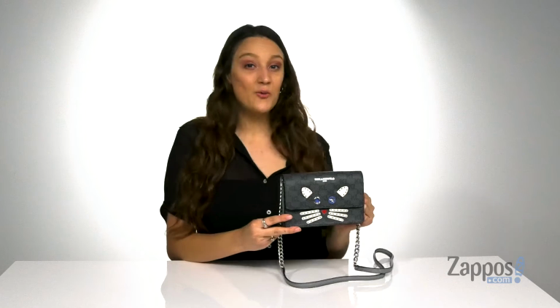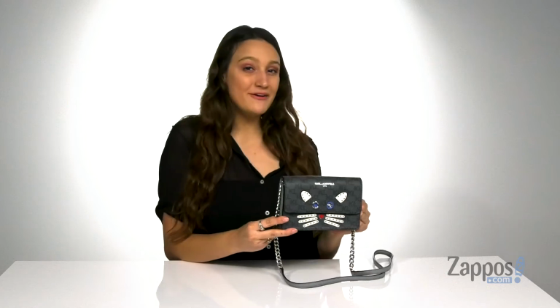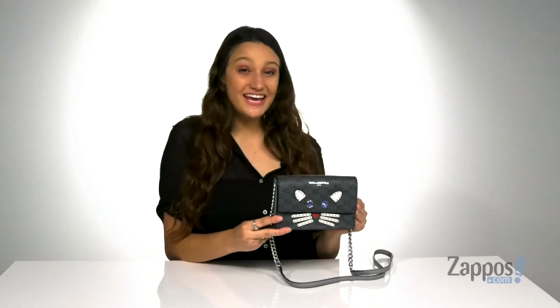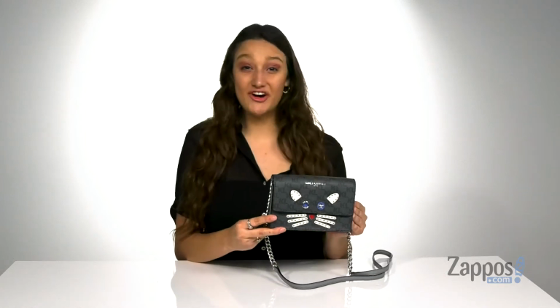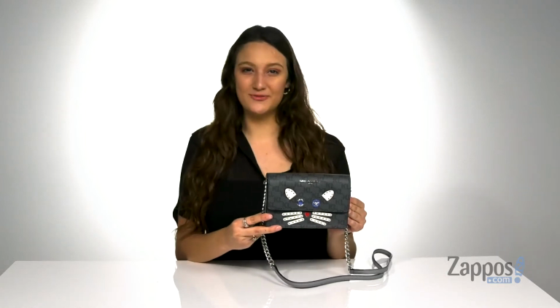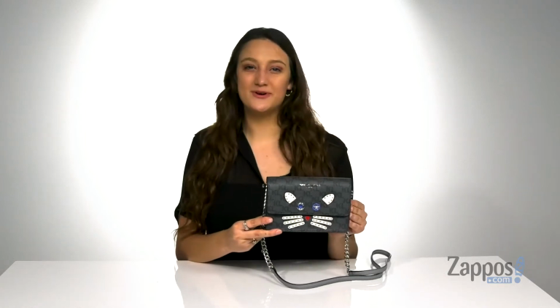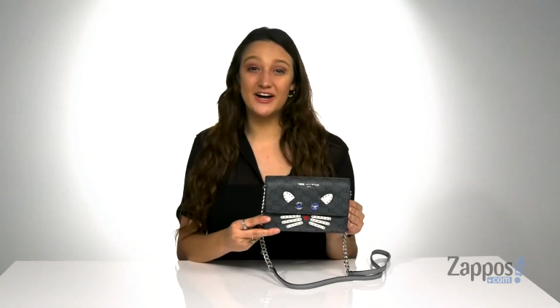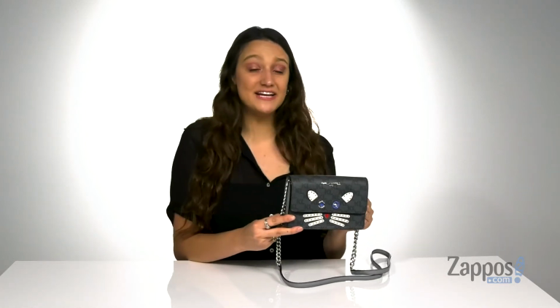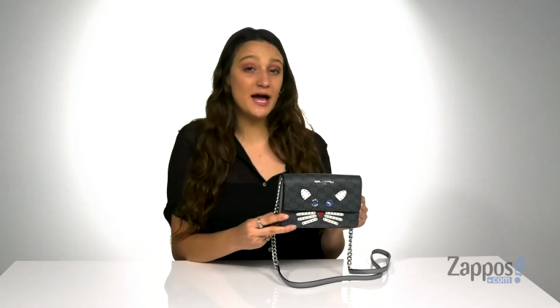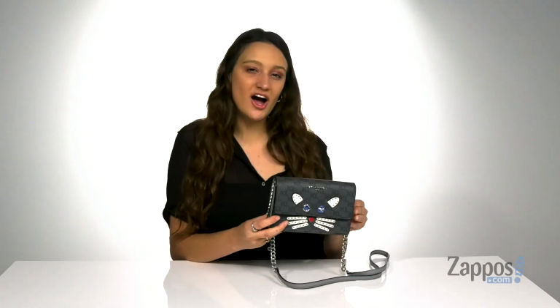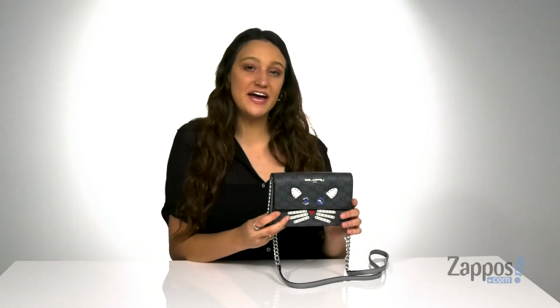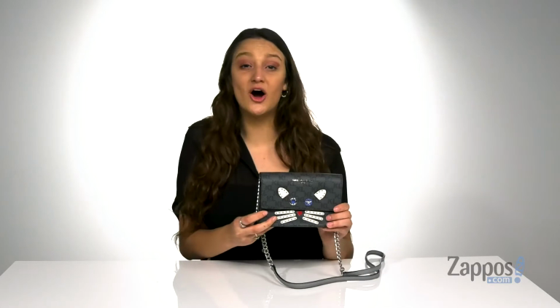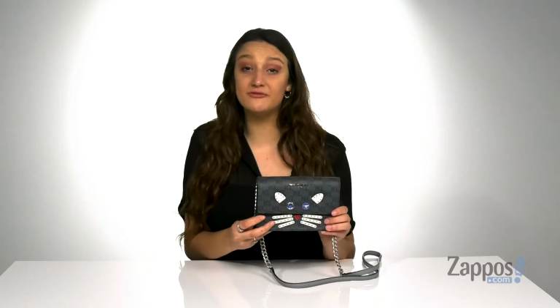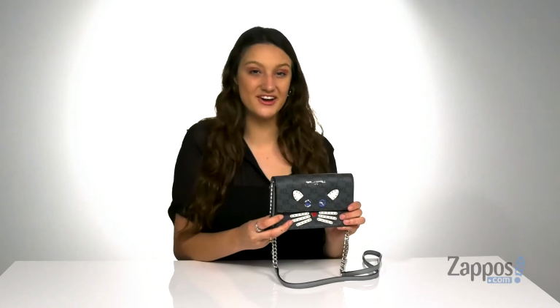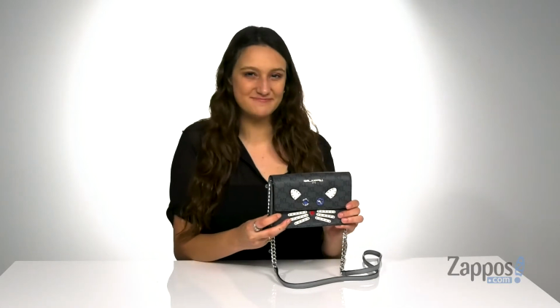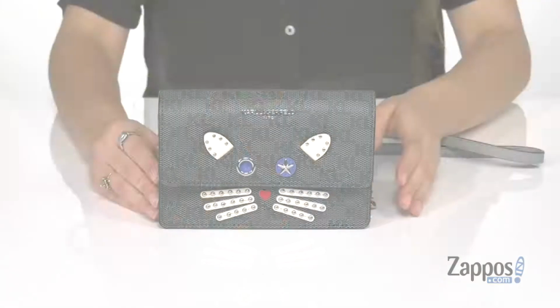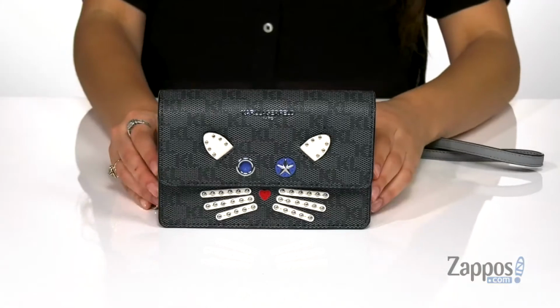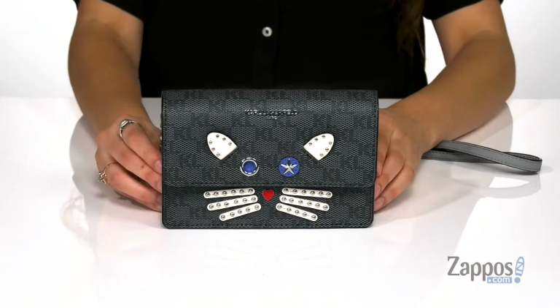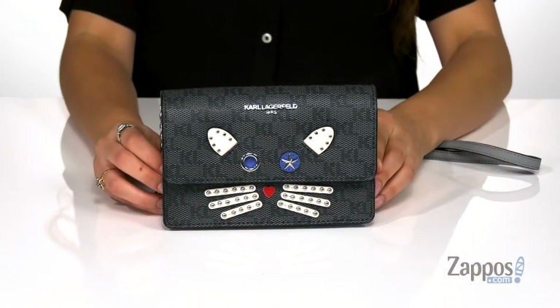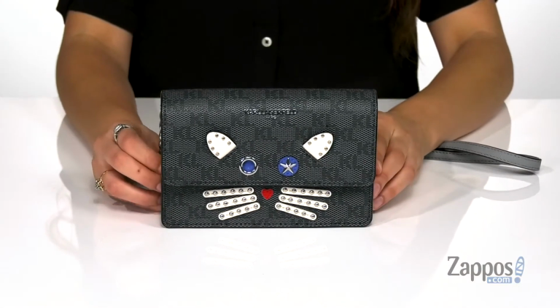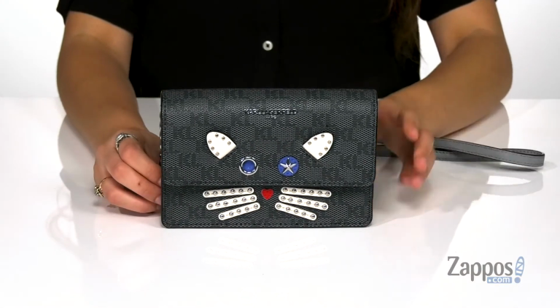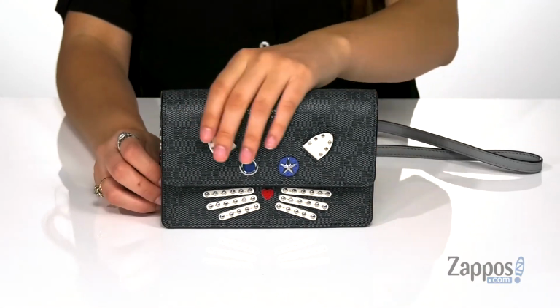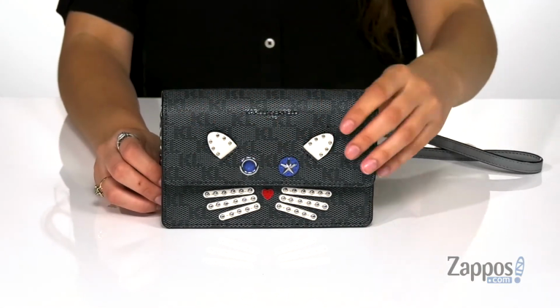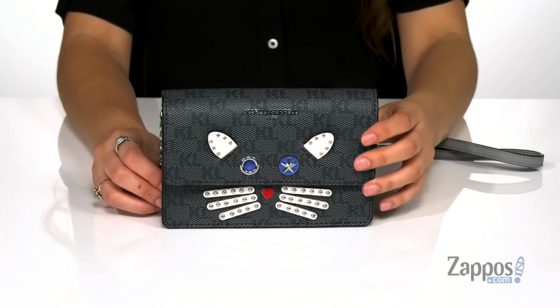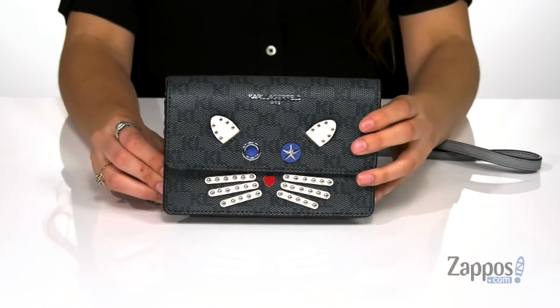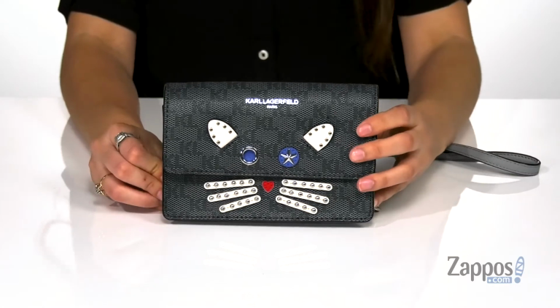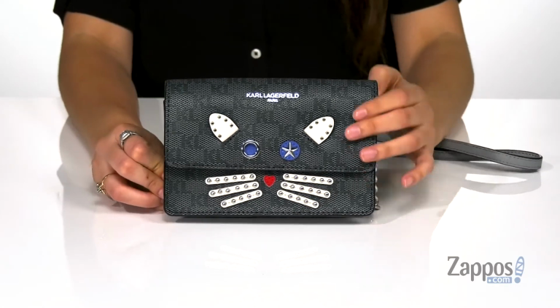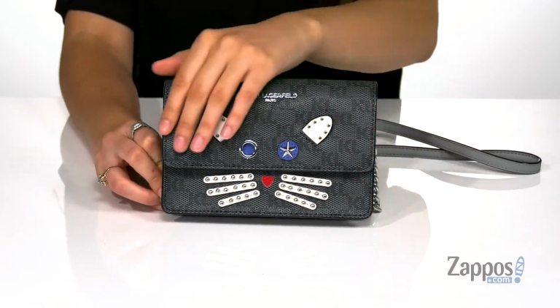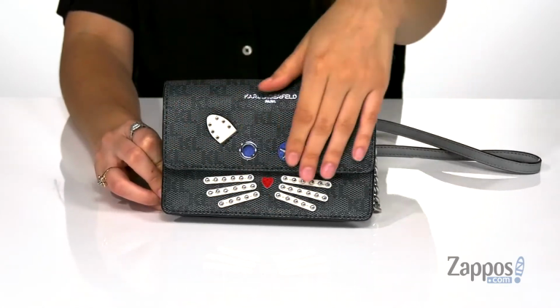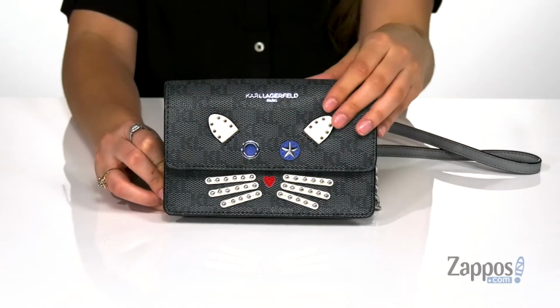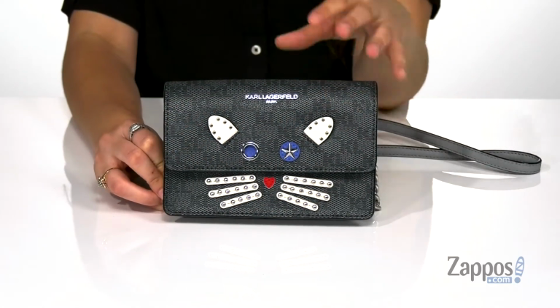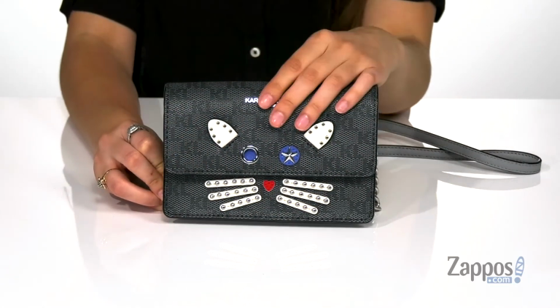What's up everybody, it's your girl Abigail from Zappos.com and today I'm showing off this style from Karl Lagerfeld Paris. This playful purse is crafted with a synthetic exterior and I'm absolutely loving this cat face up front — it's super adorable.